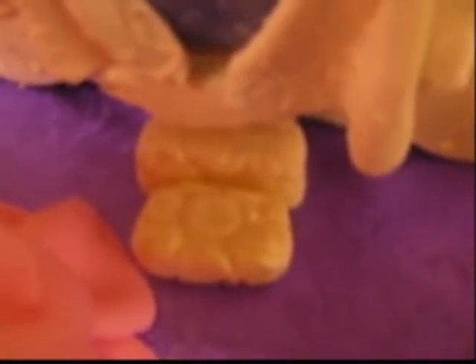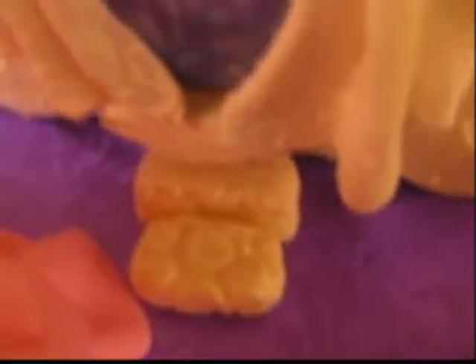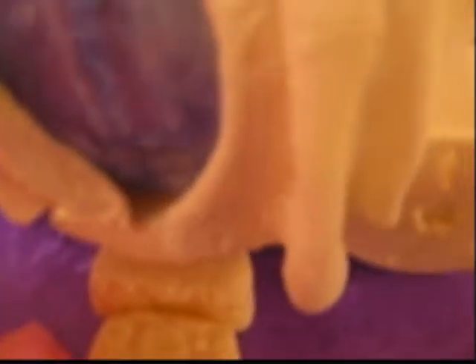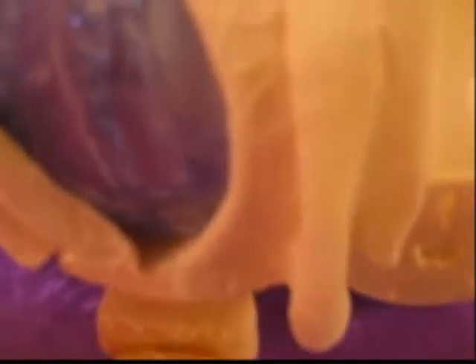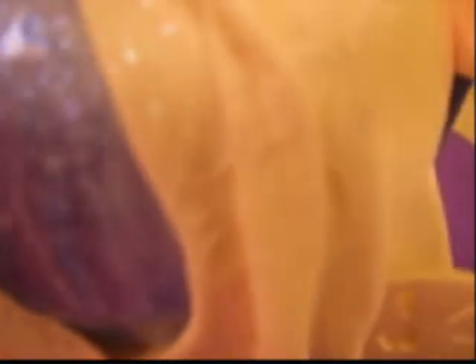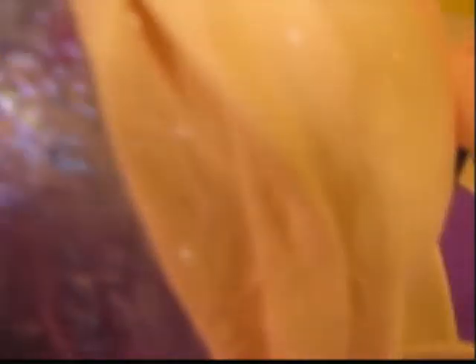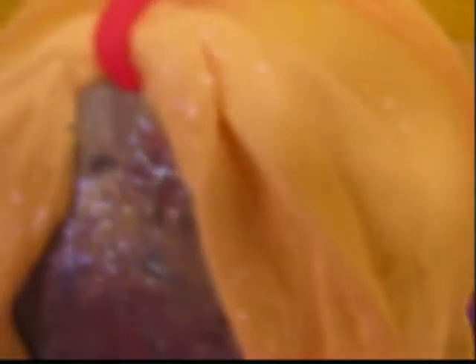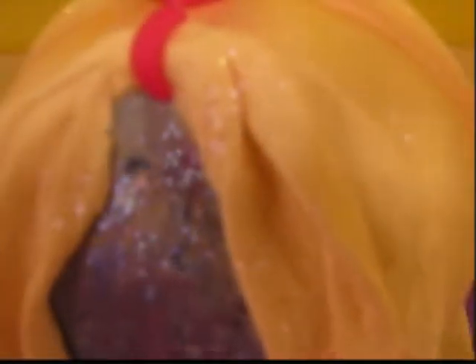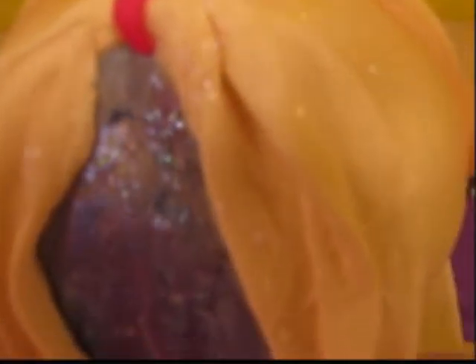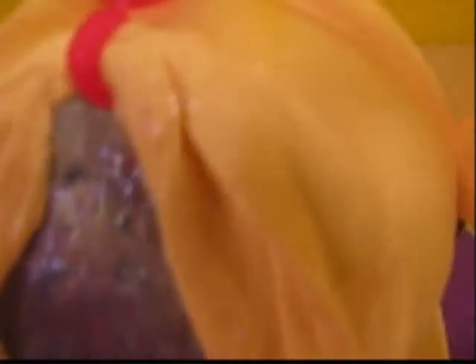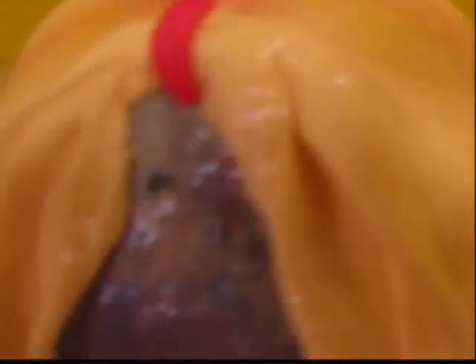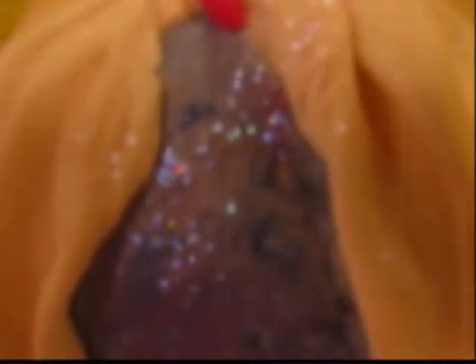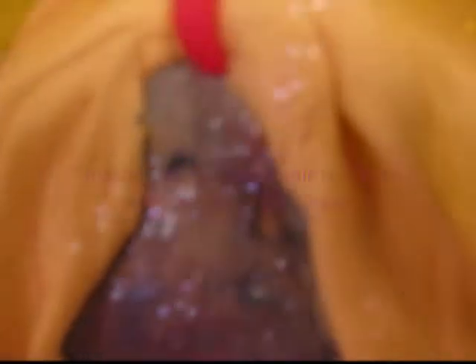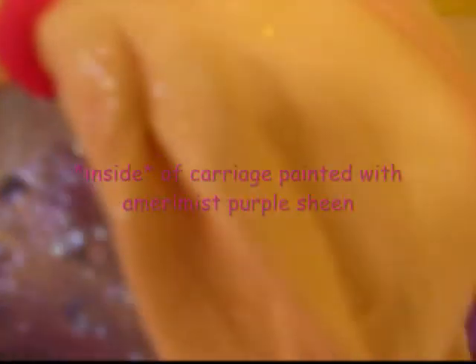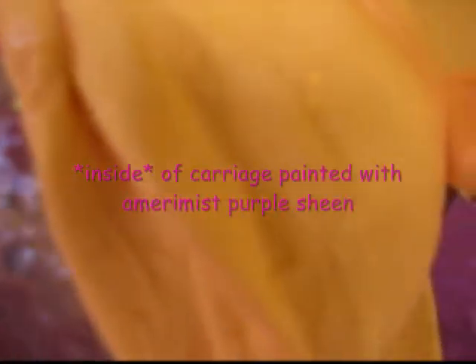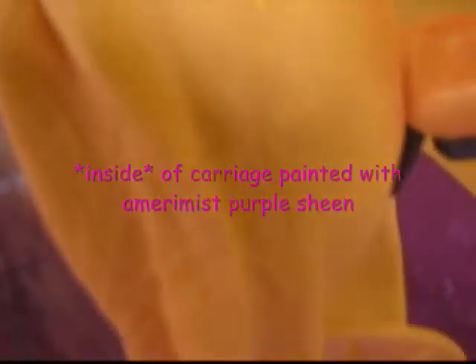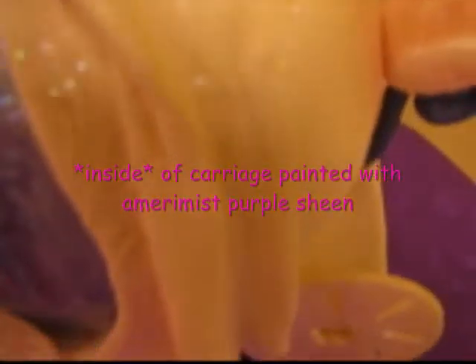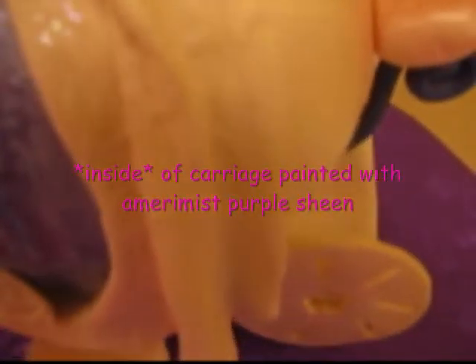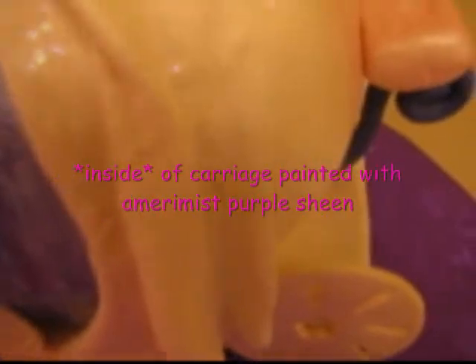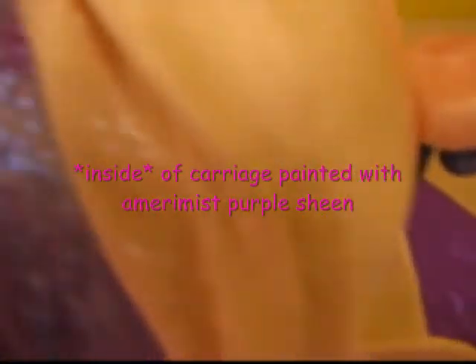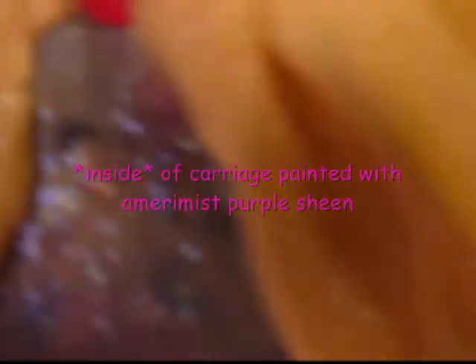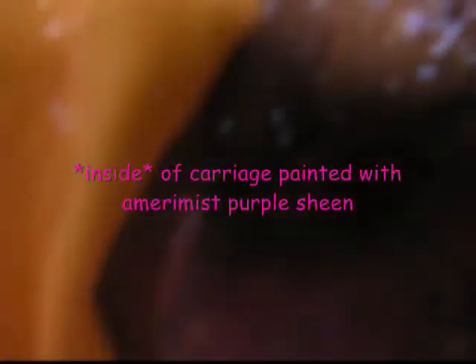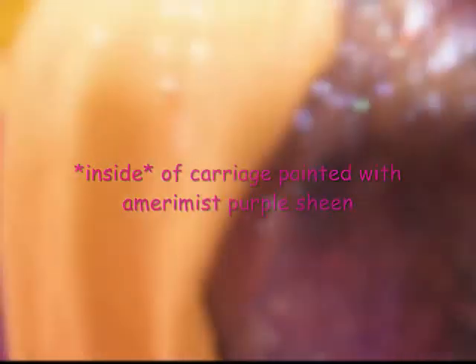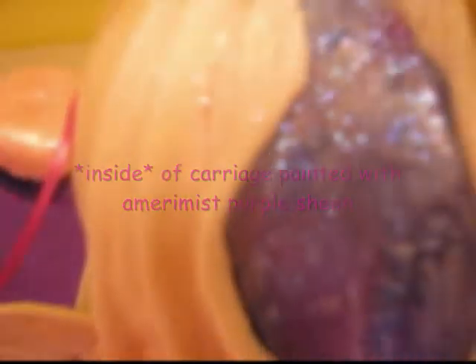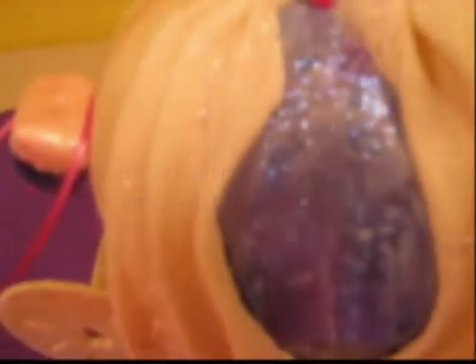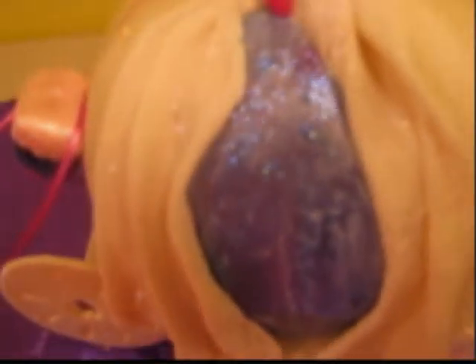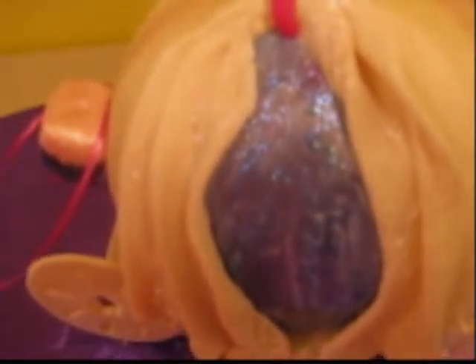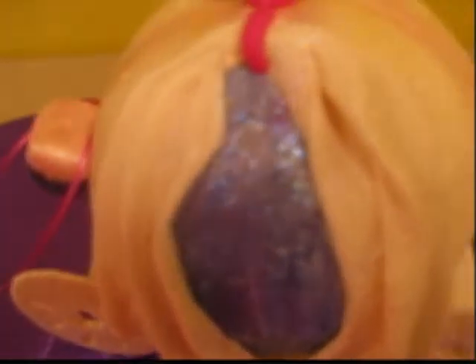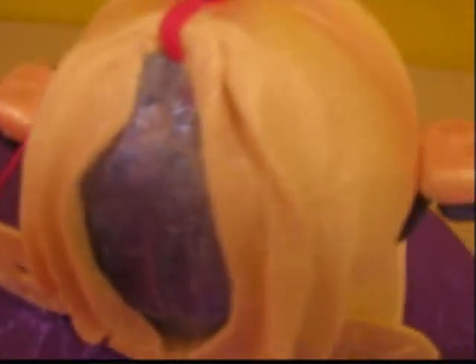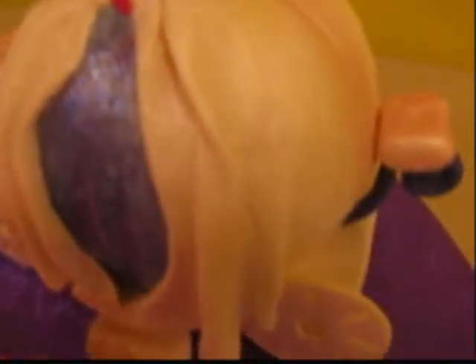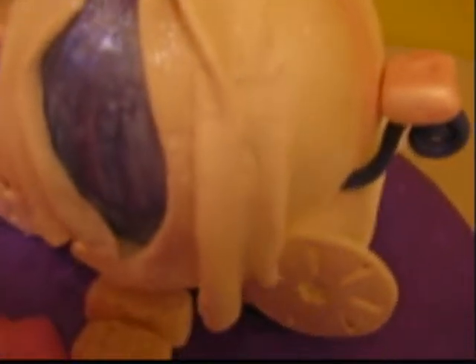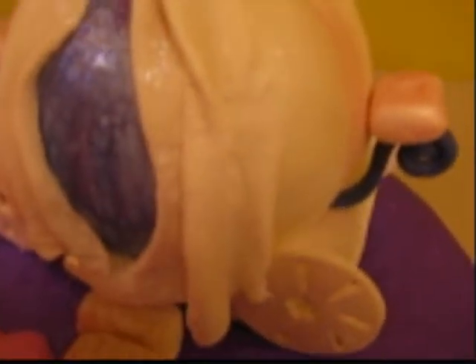The stairs were handmade out of fondant and then I pressed them with a cobblestone impression mat to give it a little more texture, a little more interest. And the curtains were rolled out and pleated and had a textured mat put on them.